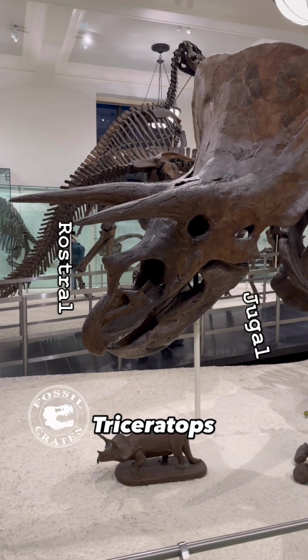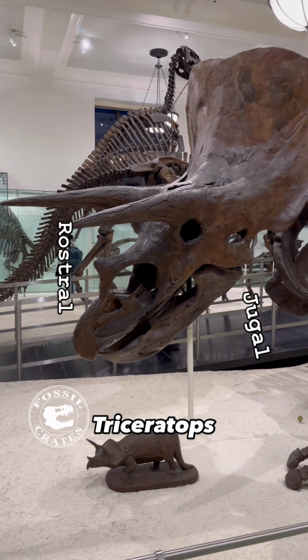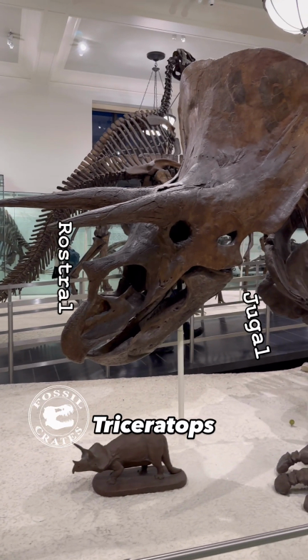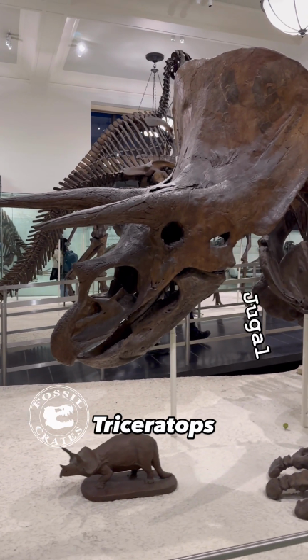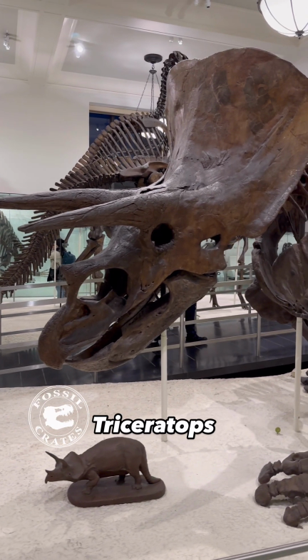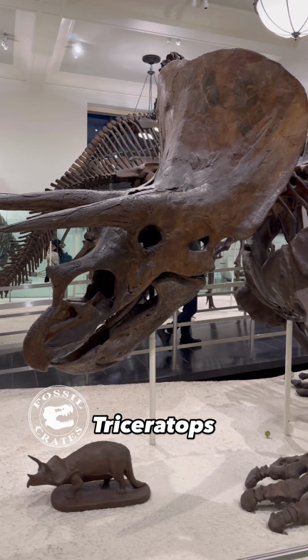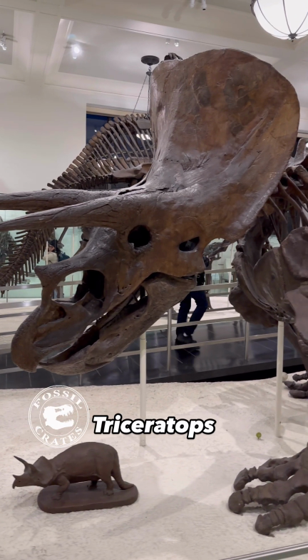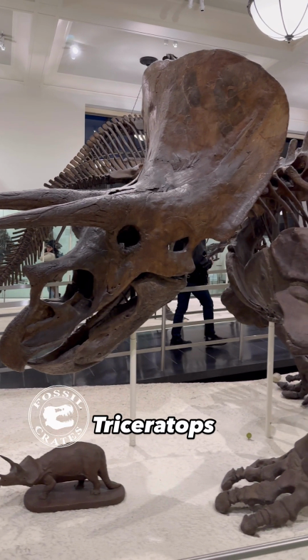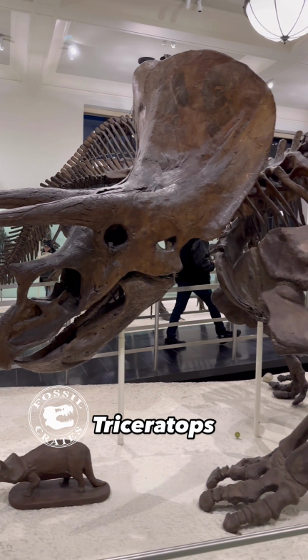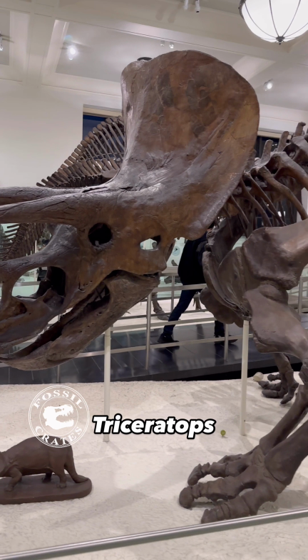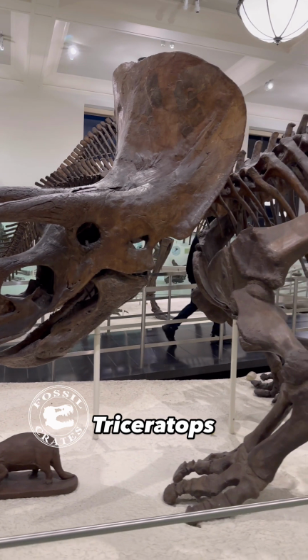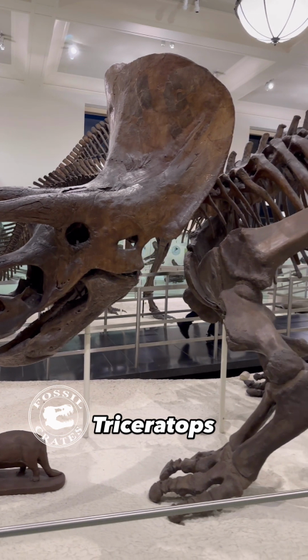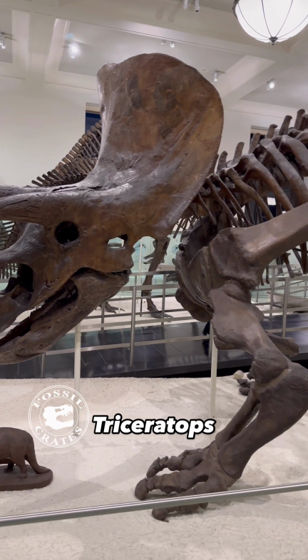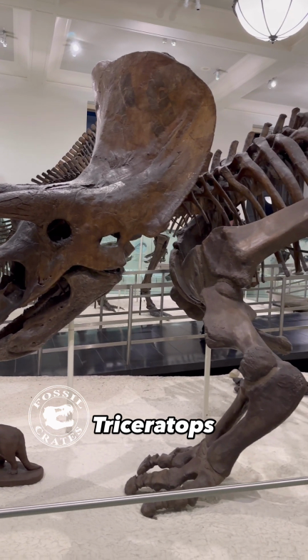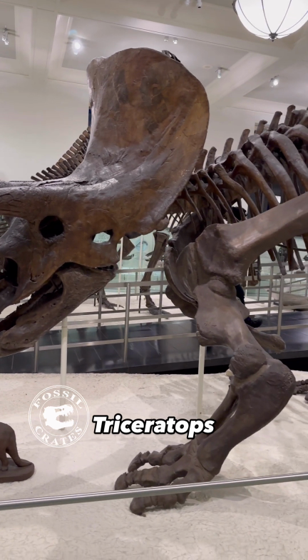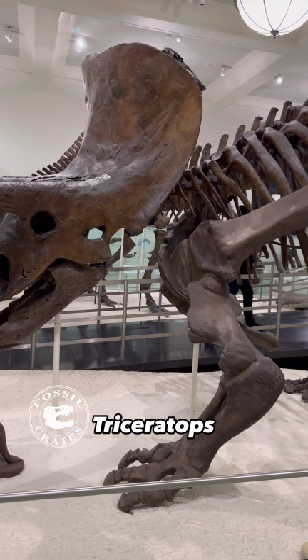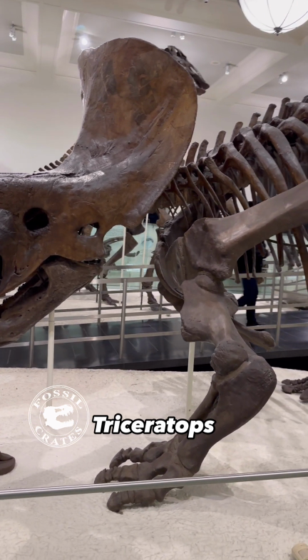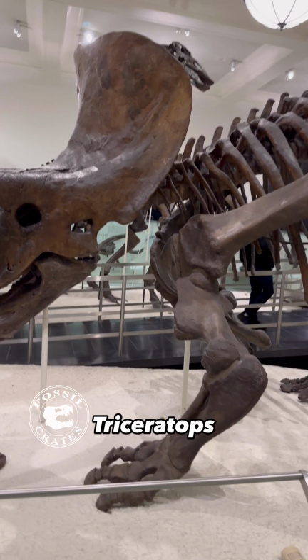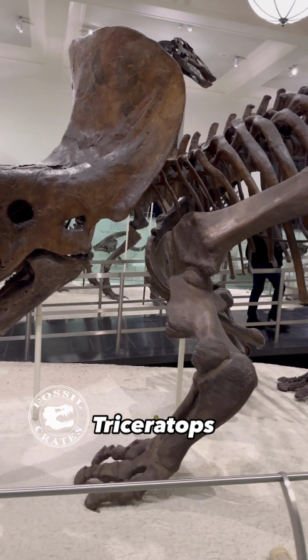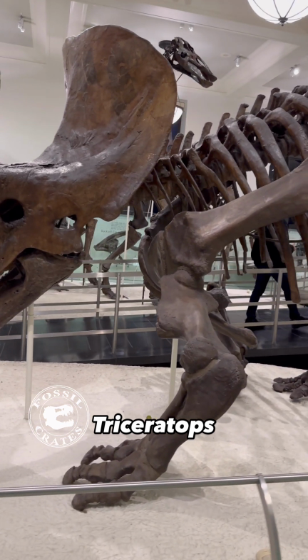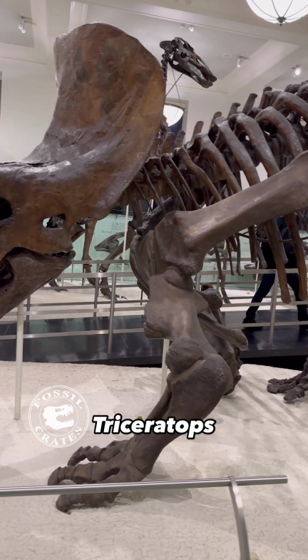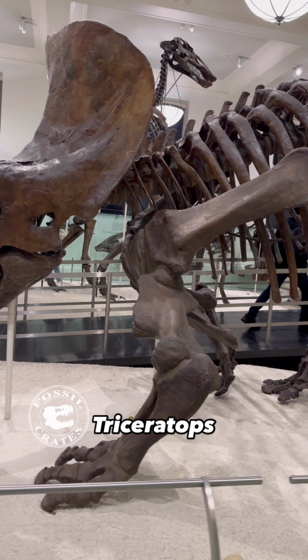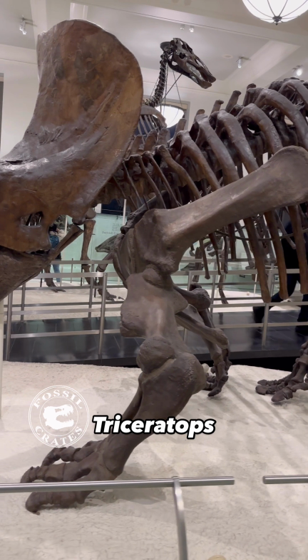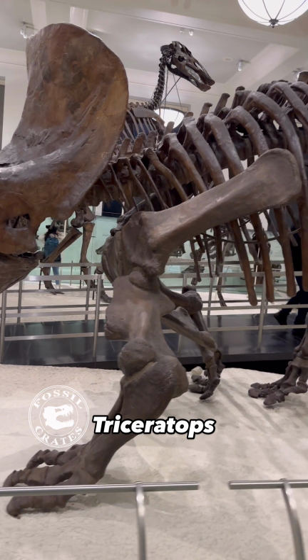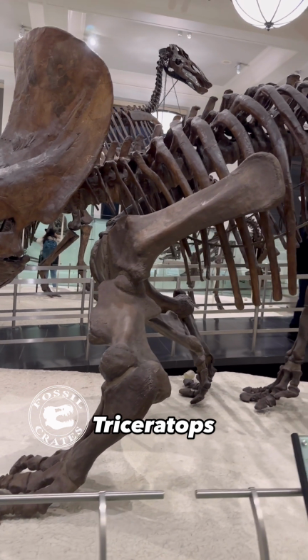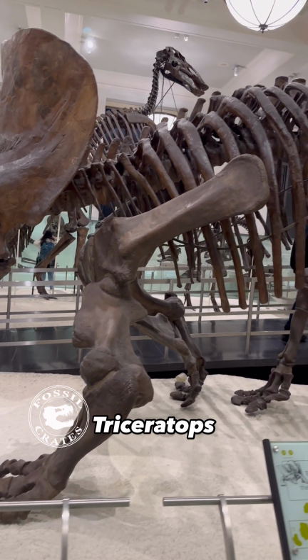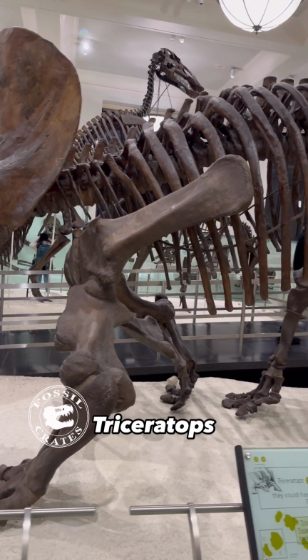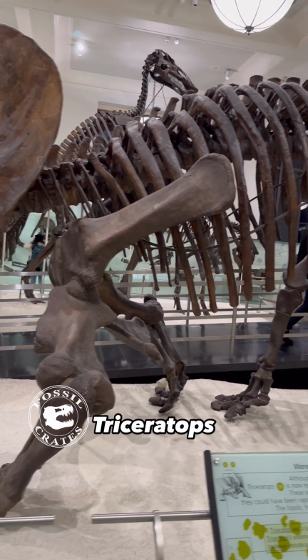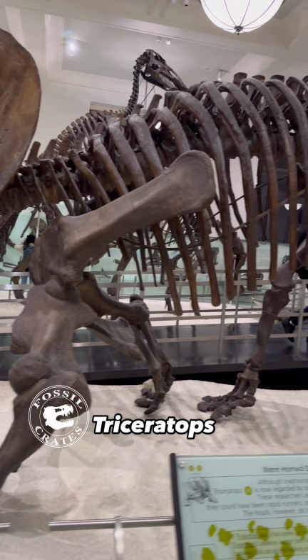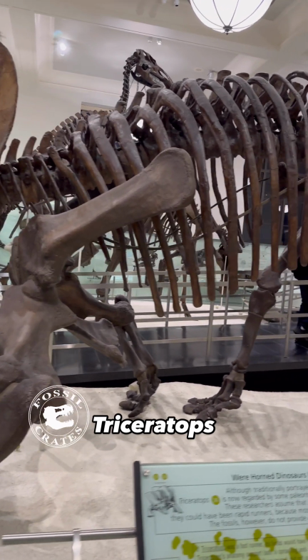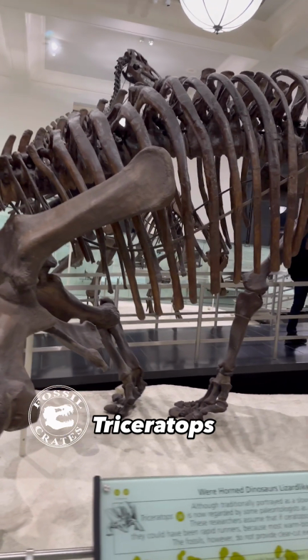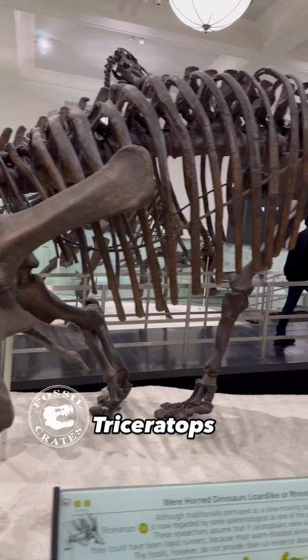And then the granddaddy of them all, Triceratops — with this case, those straight horns, the cool frill that has no holes in it, the amazingly big body. This thing is elephant-sized.